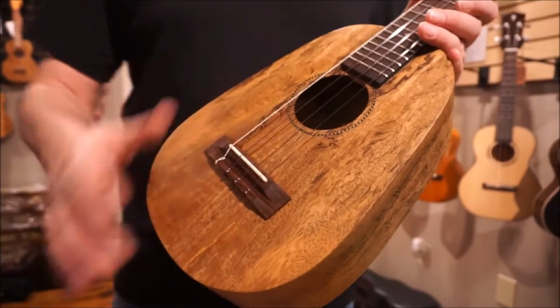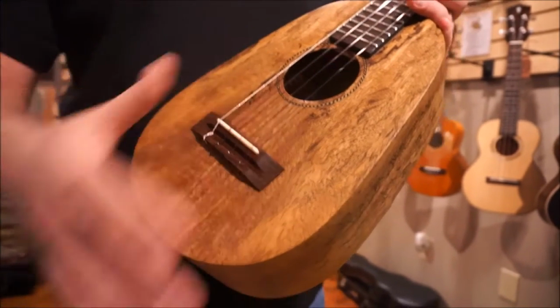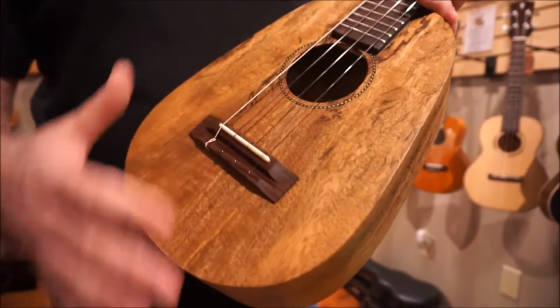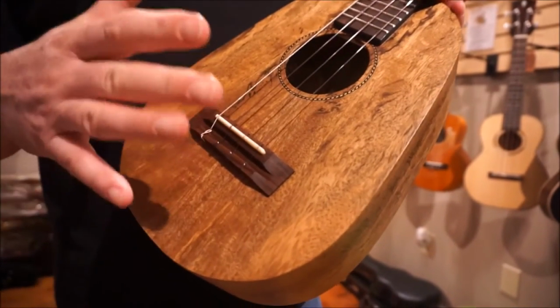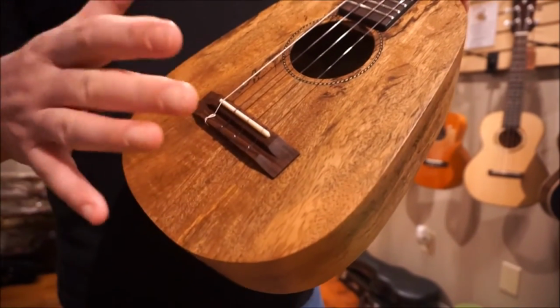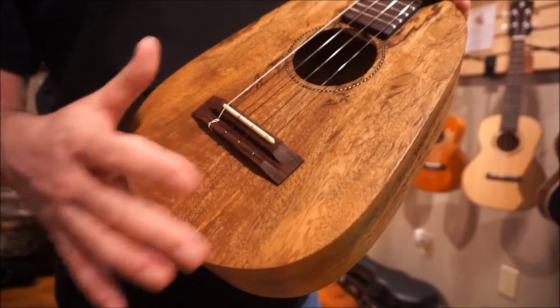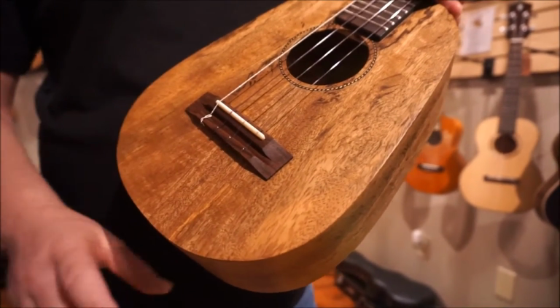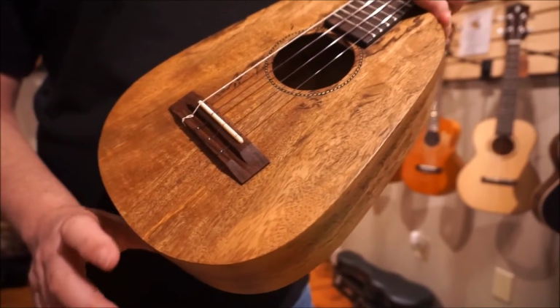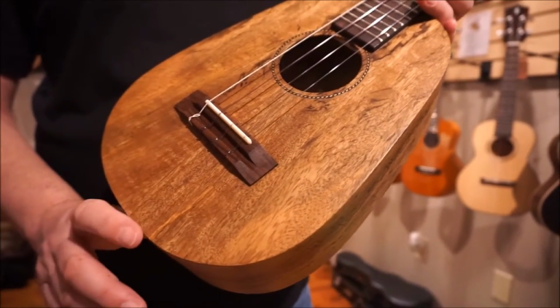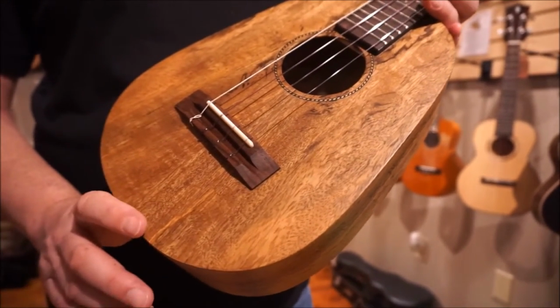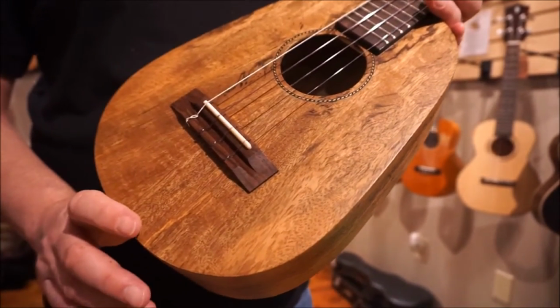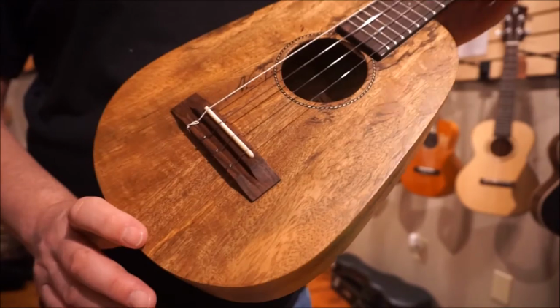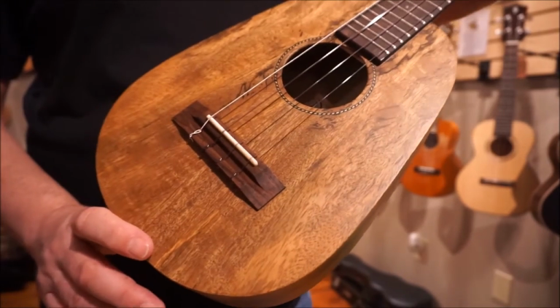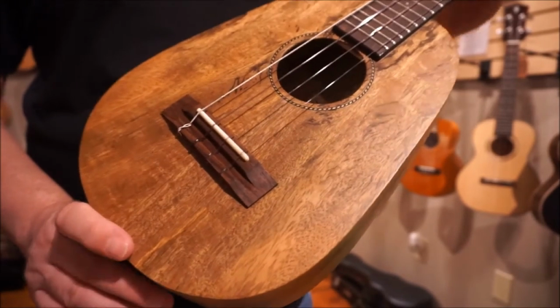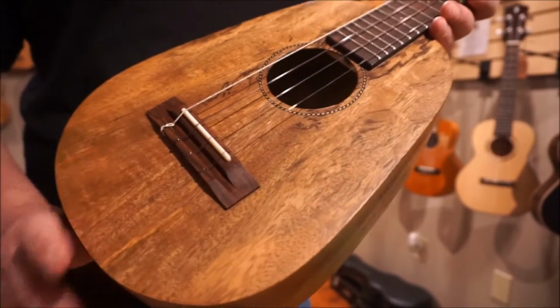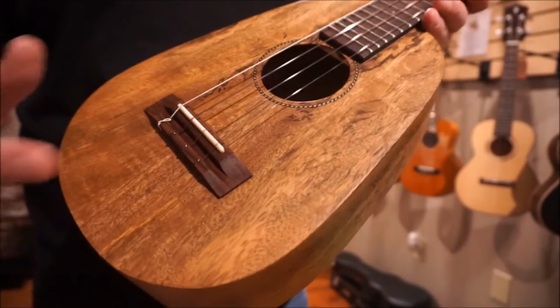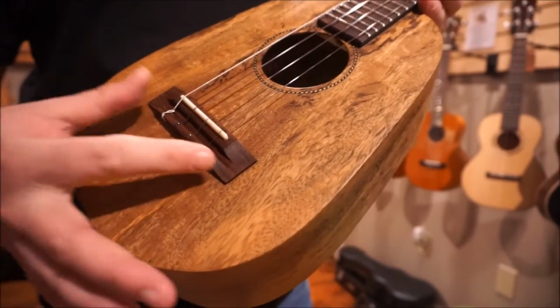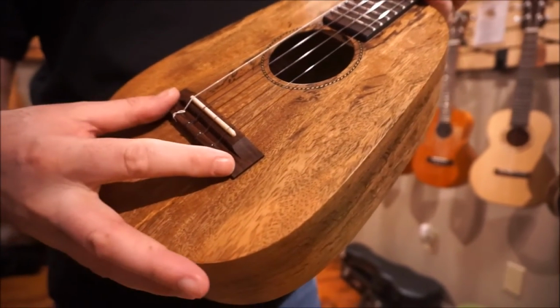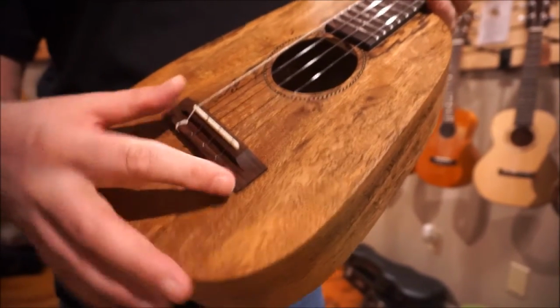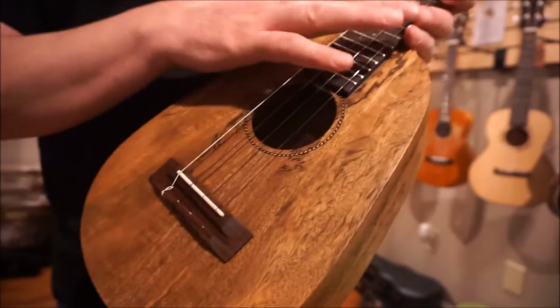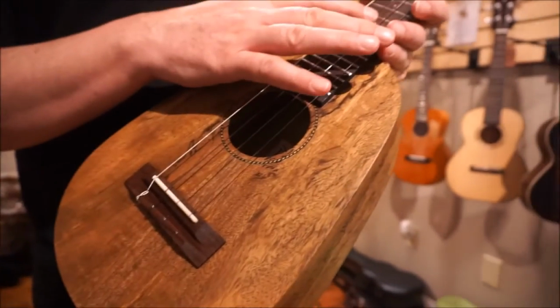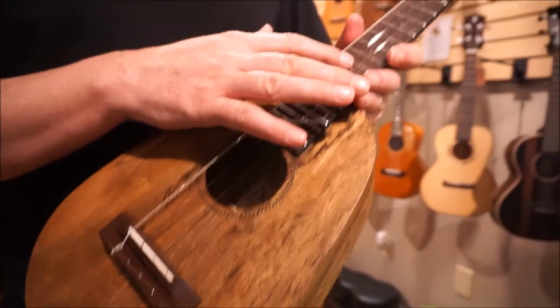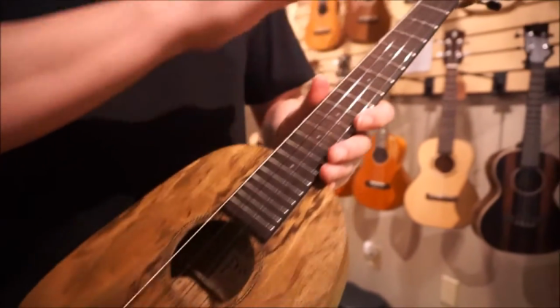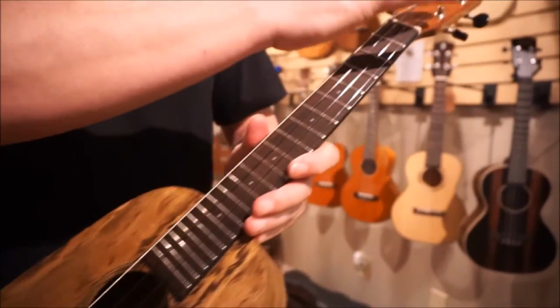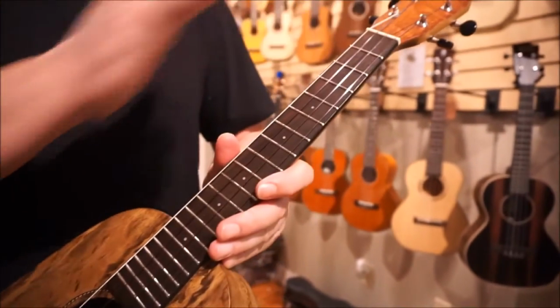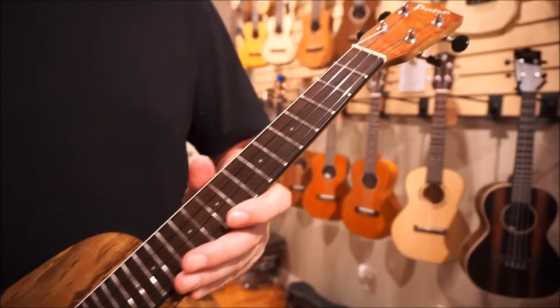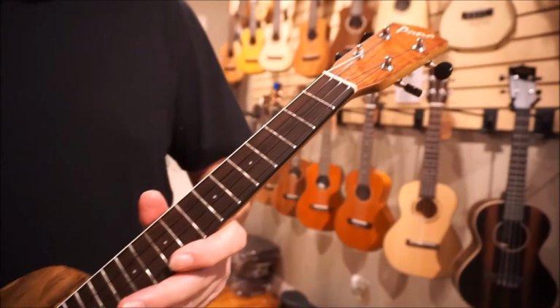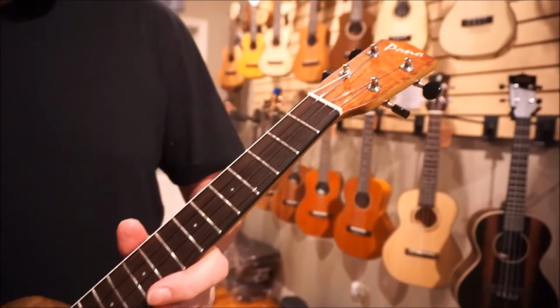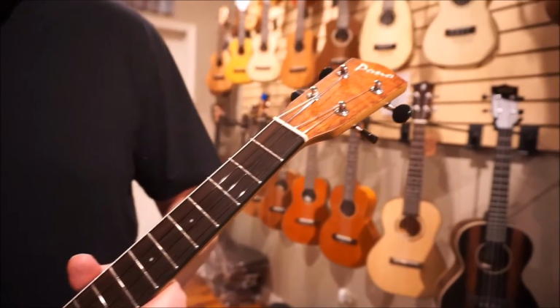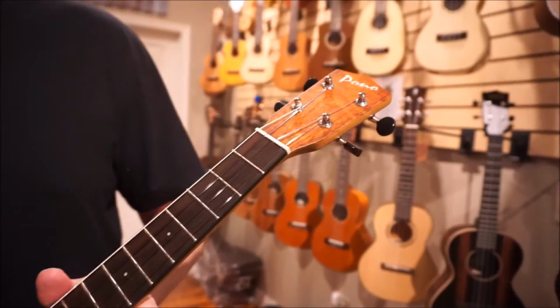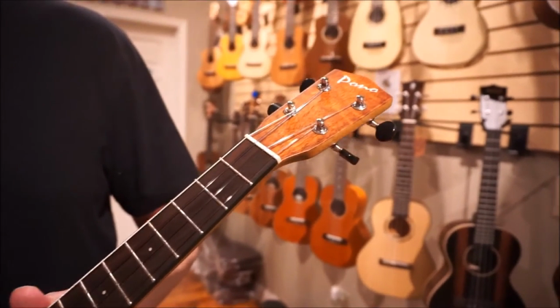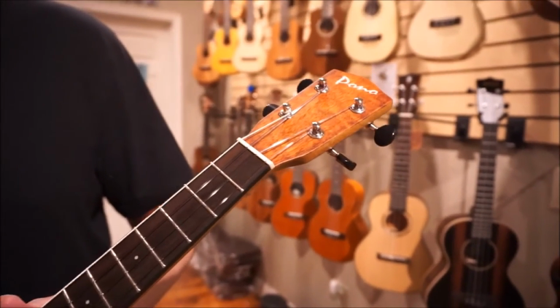But this is, again, beautiful solid mango wood. It just has a sweet, sweet tone. You still have the rosewood bridge and fingerboard, and they did a nice headplate up here as well — that's mango.